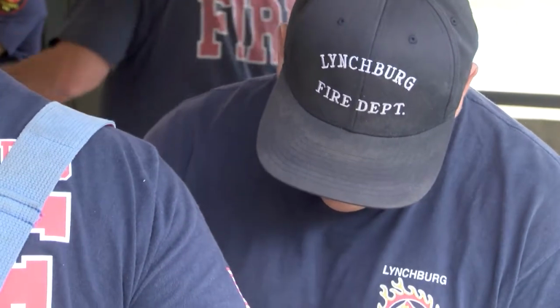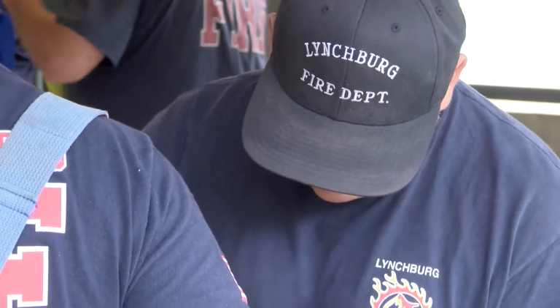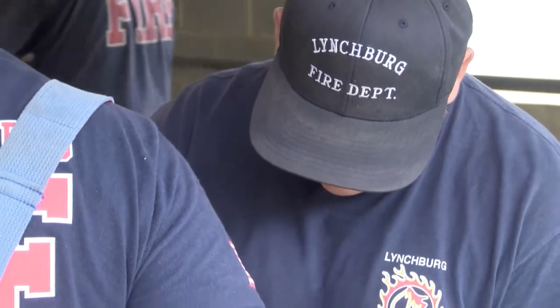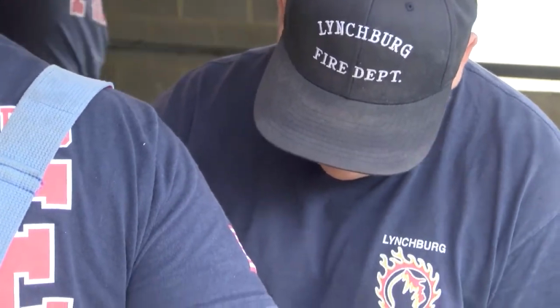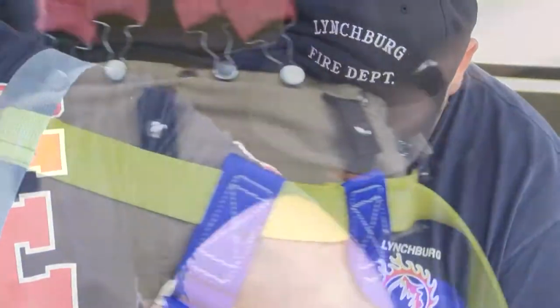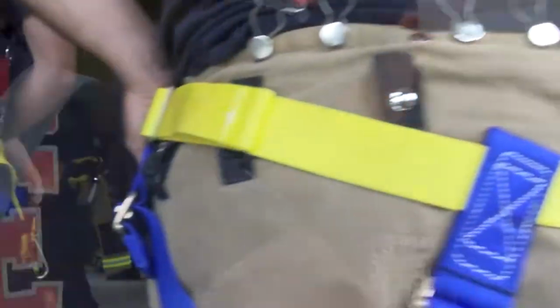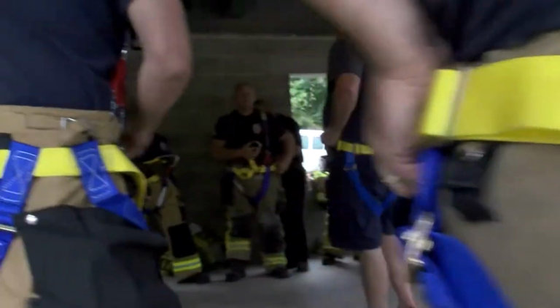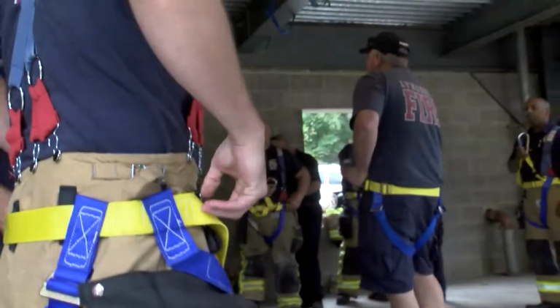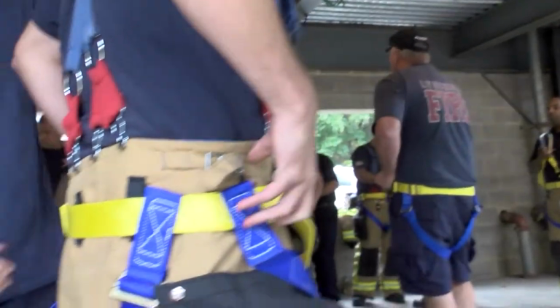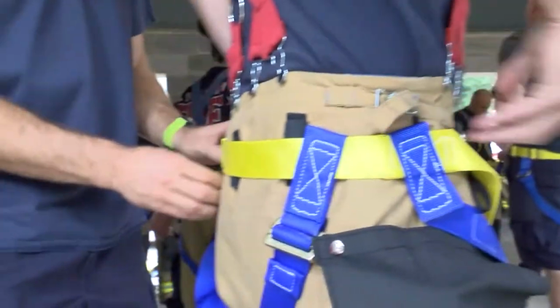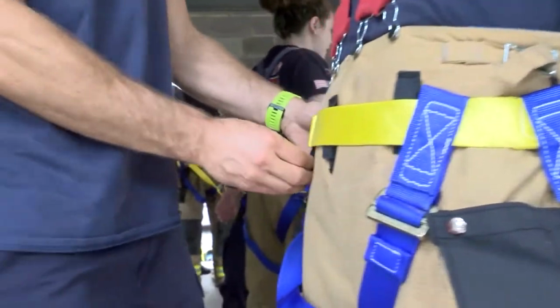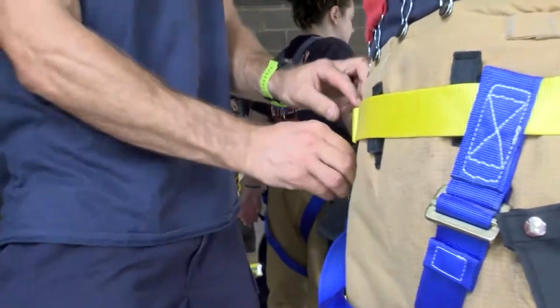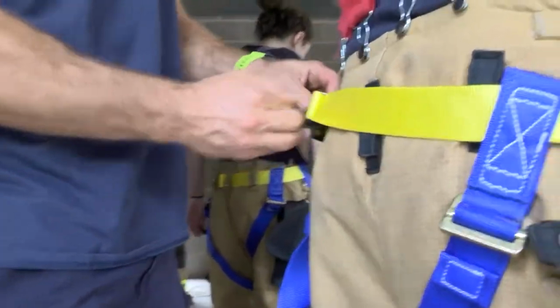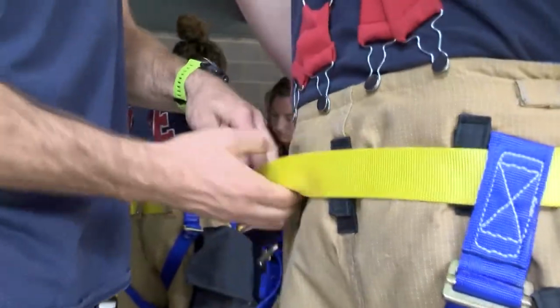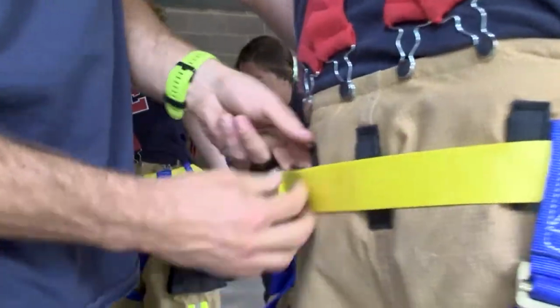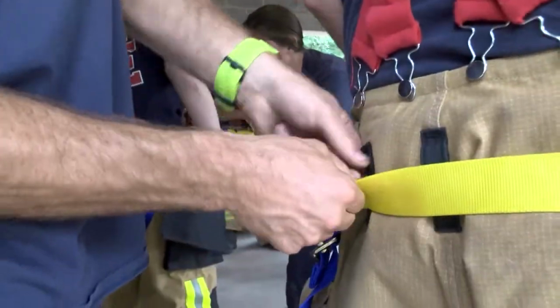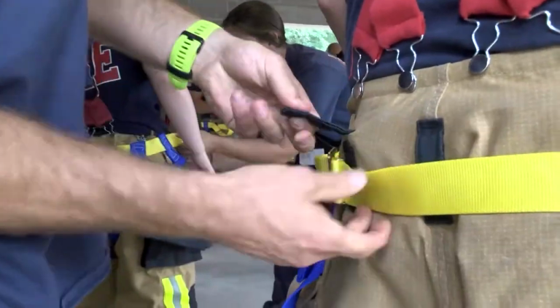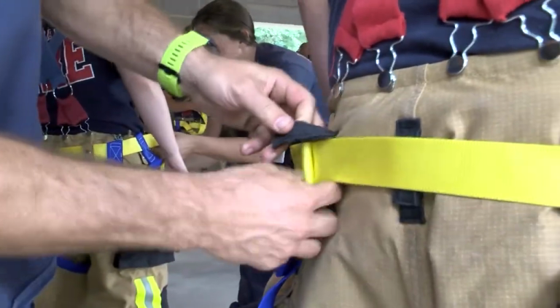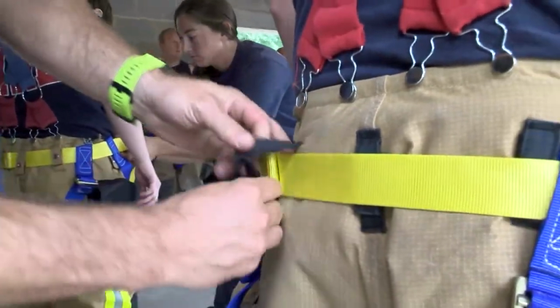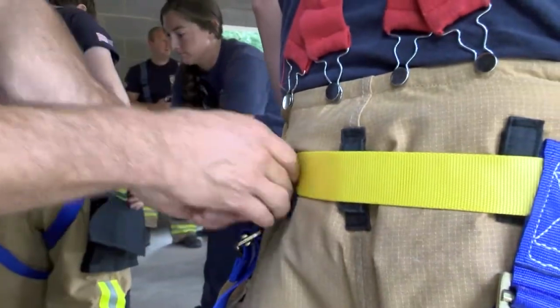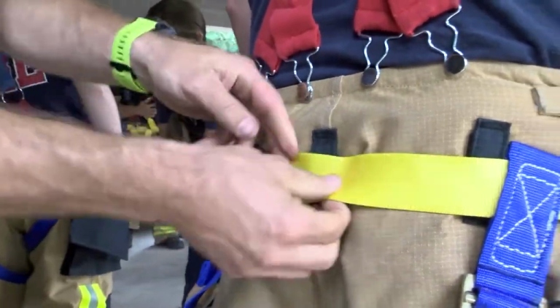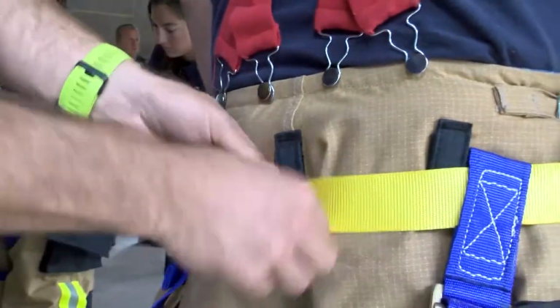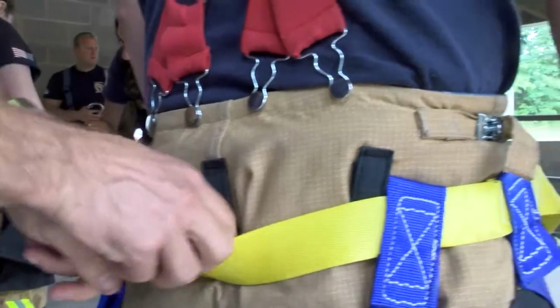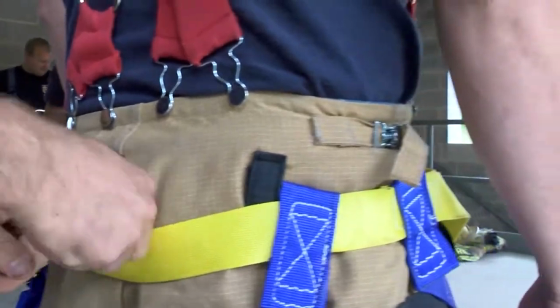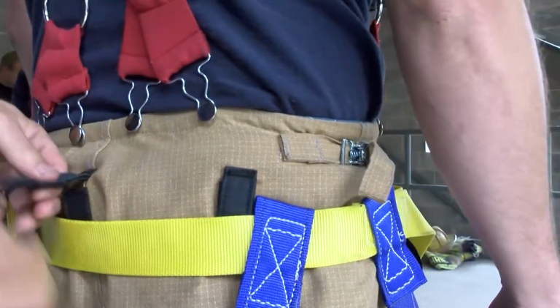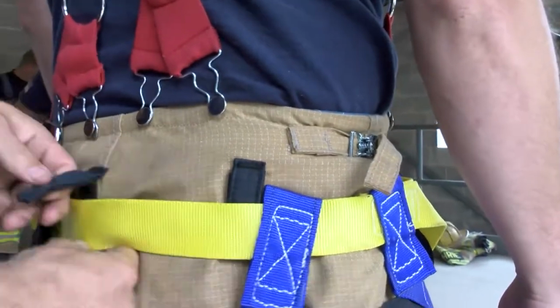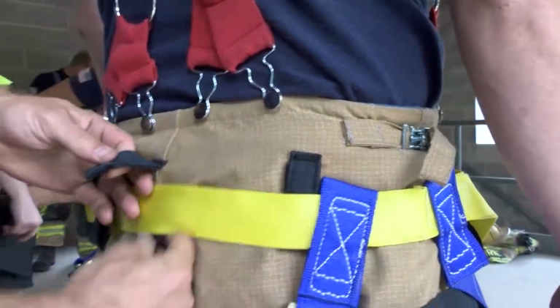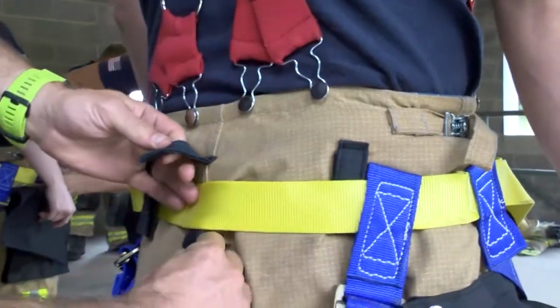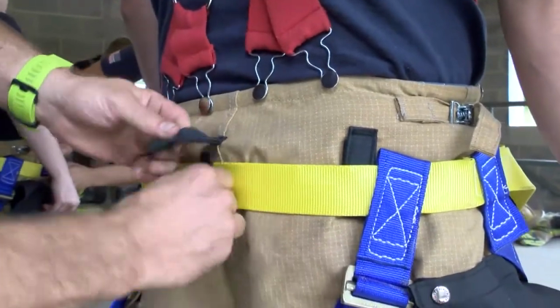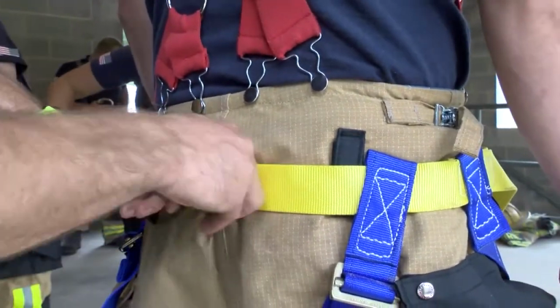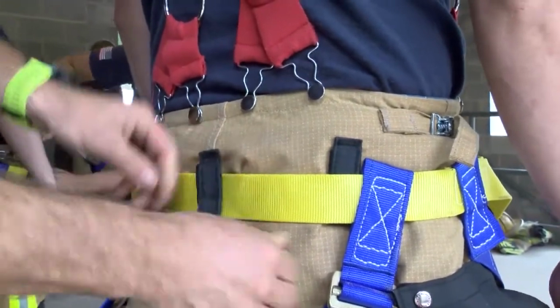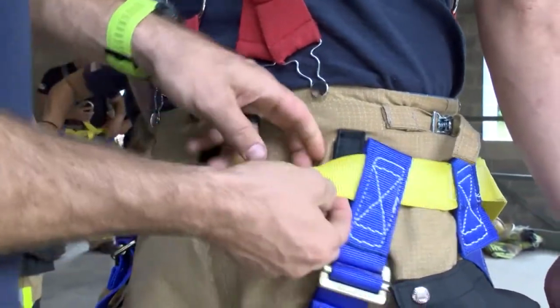Once you are done training, make sure you buckle your blue leg straps back in. Because once you set your turnout gear down, you'll notice that this blue strap will fall away. When you're going to put your gear on for the next fire run, you're going to be in trouble.